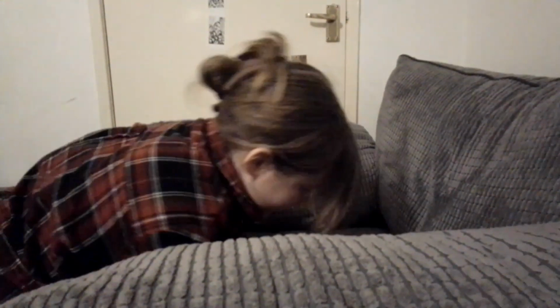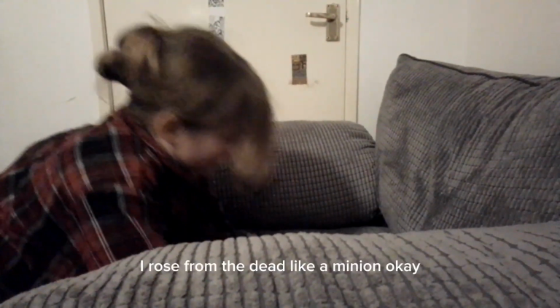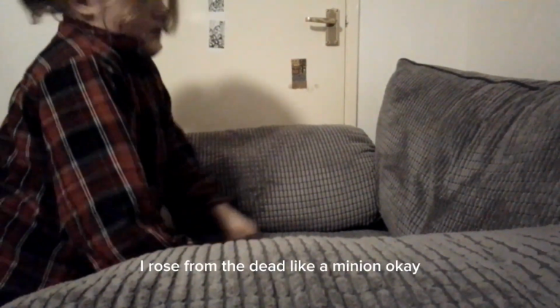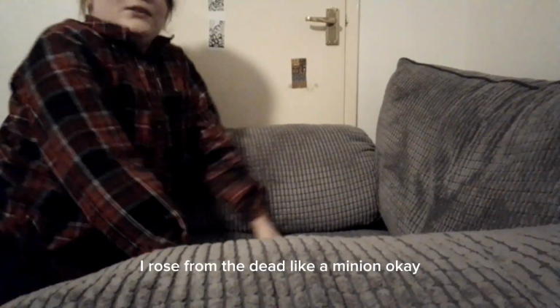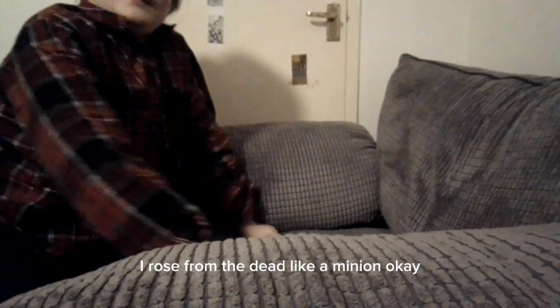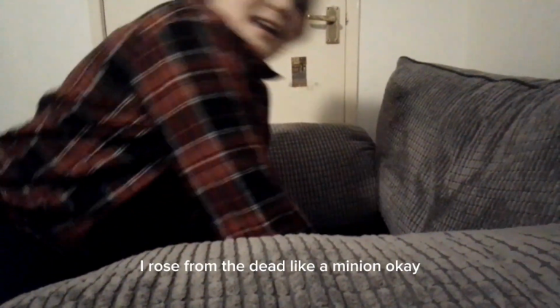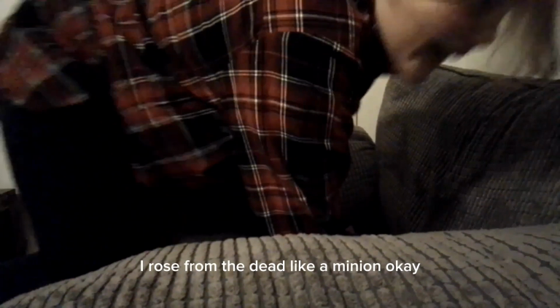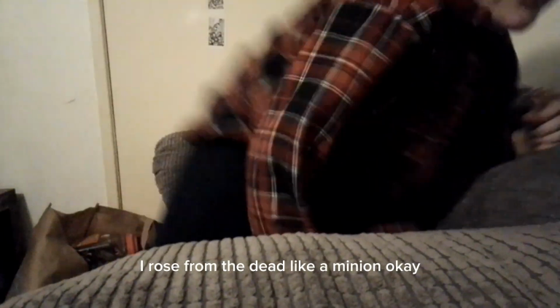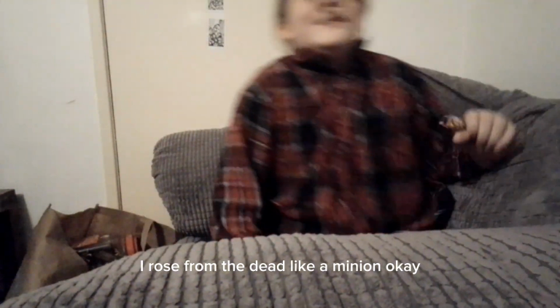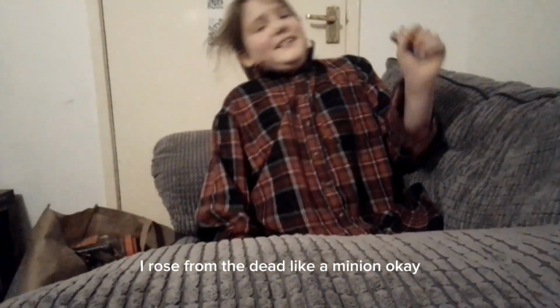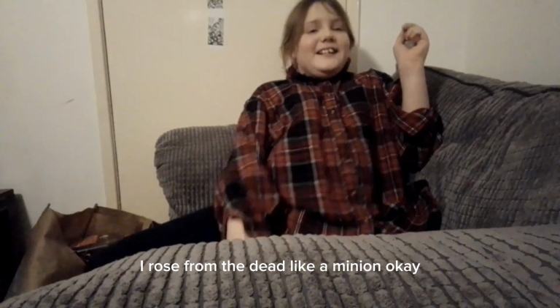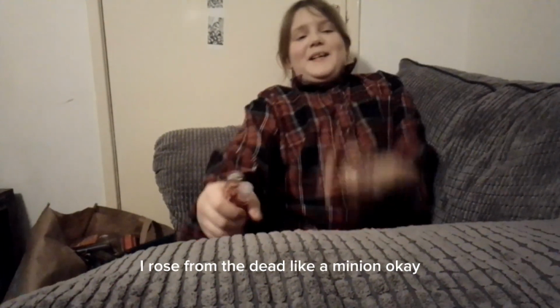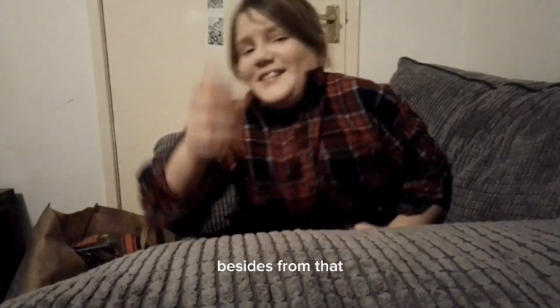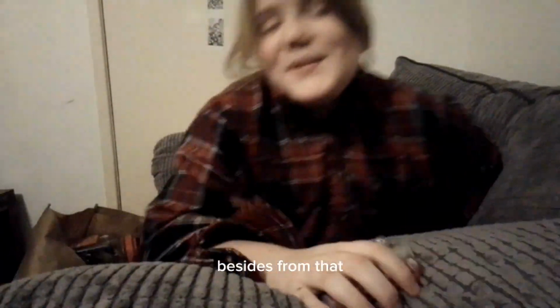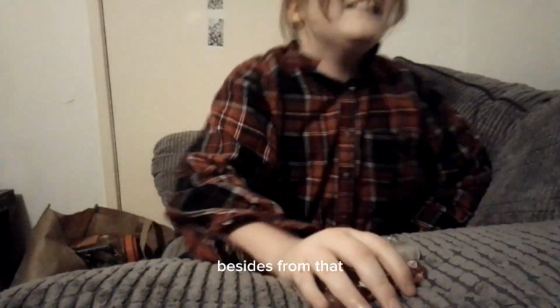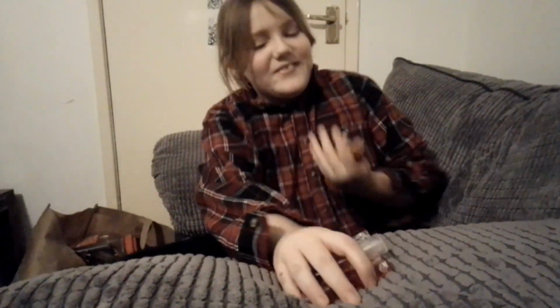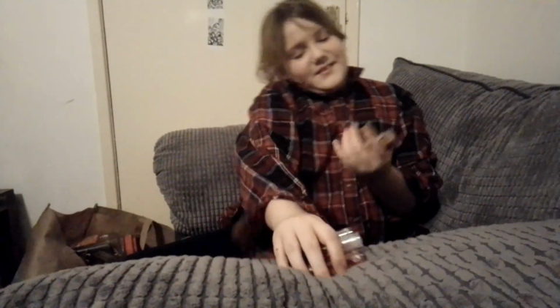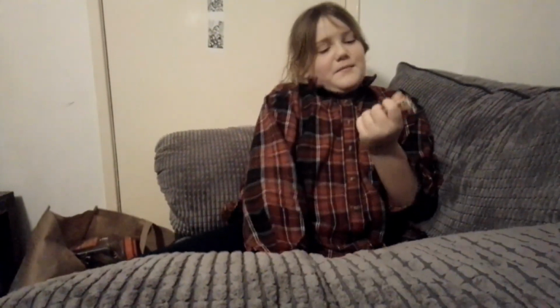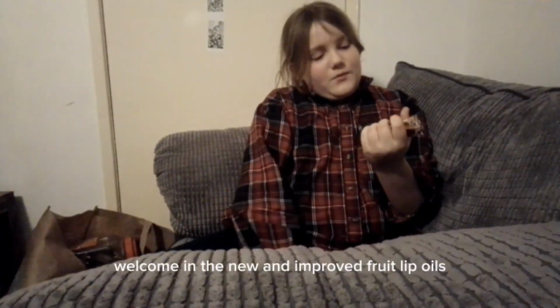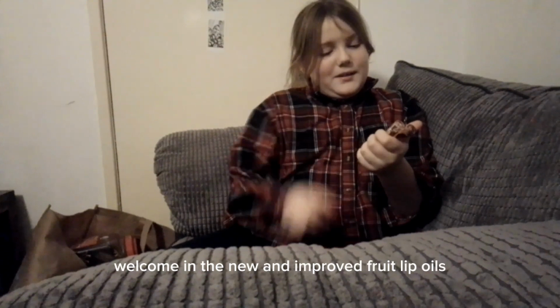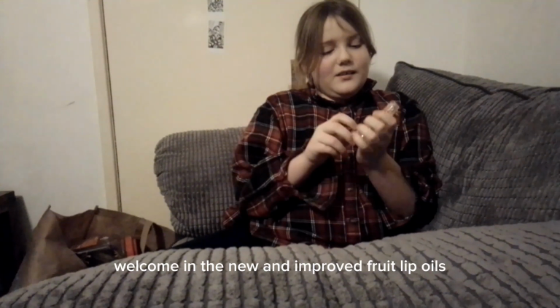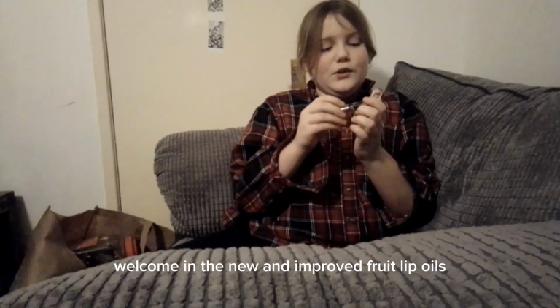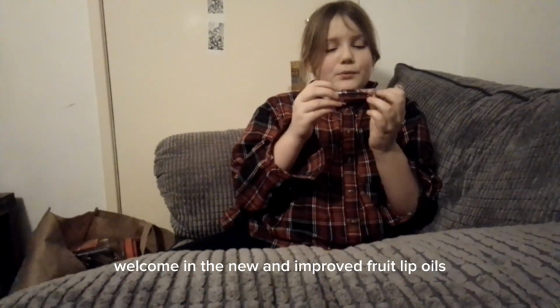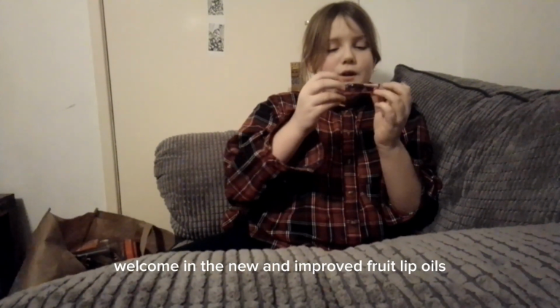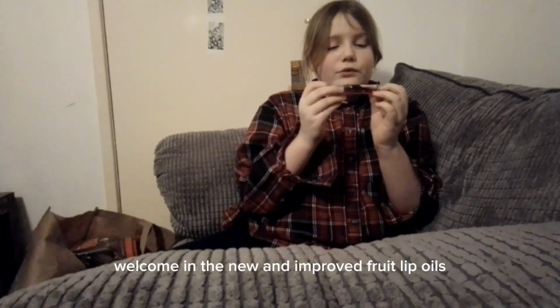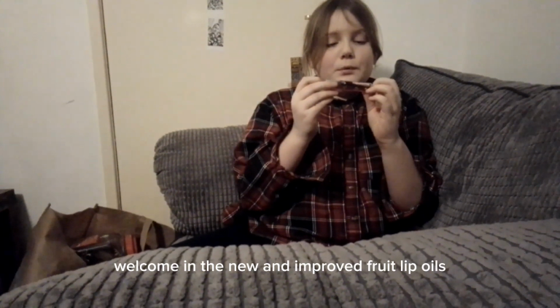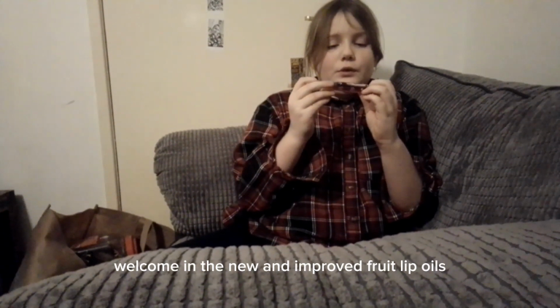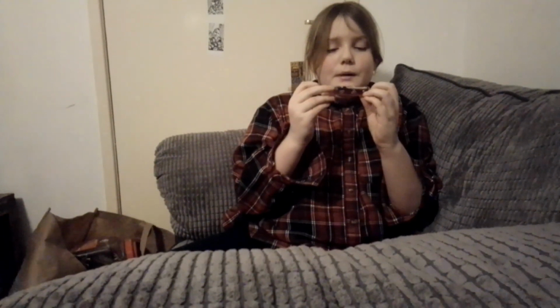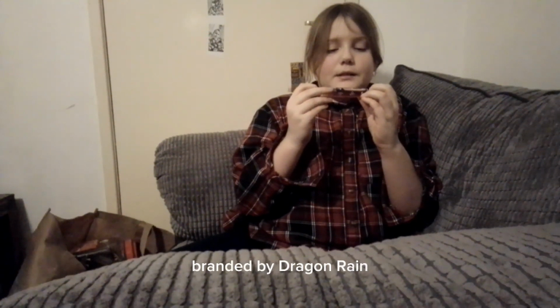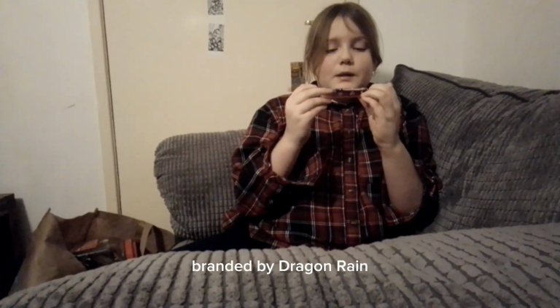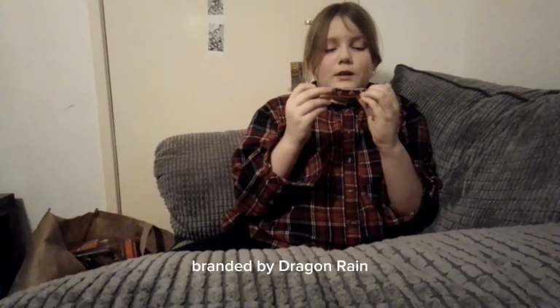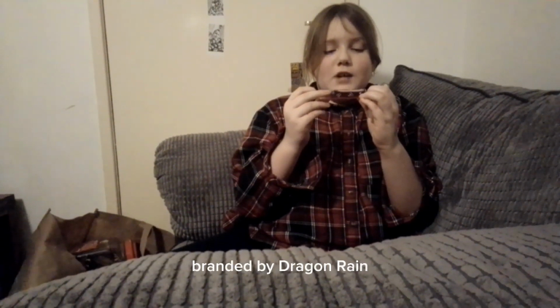I know those from the day look like a Minion! Ok, besides from that, I'm welcoming the new and improved fruit lip oils branded by Dragon Rain.